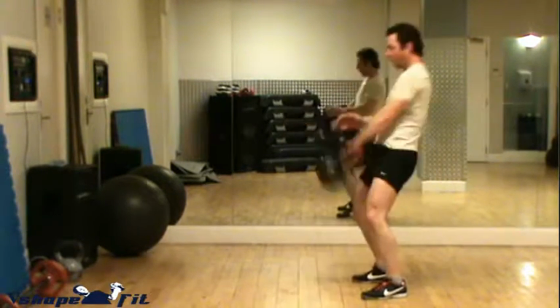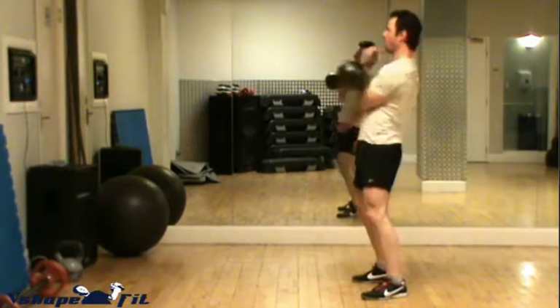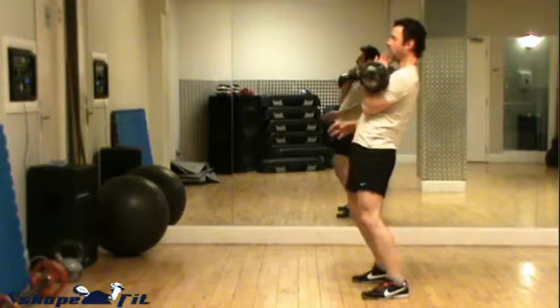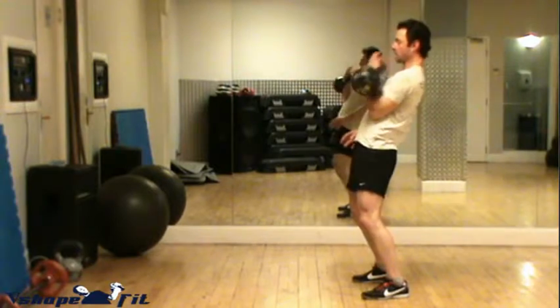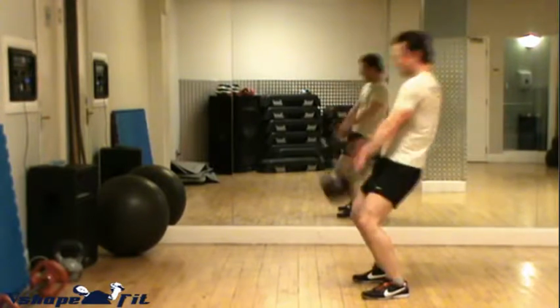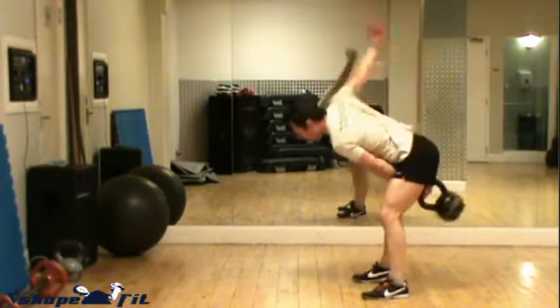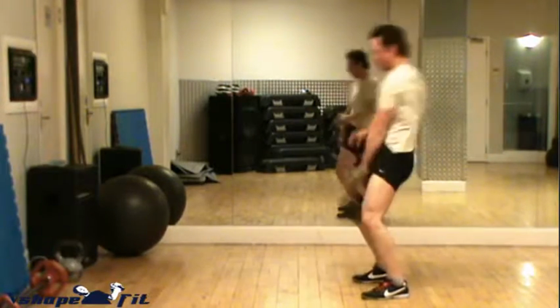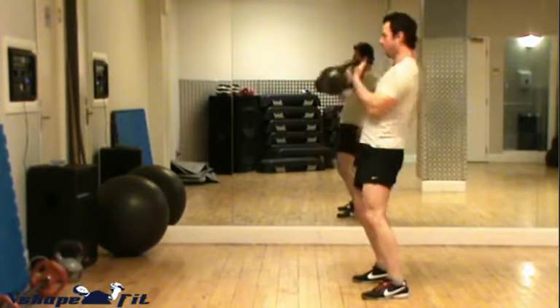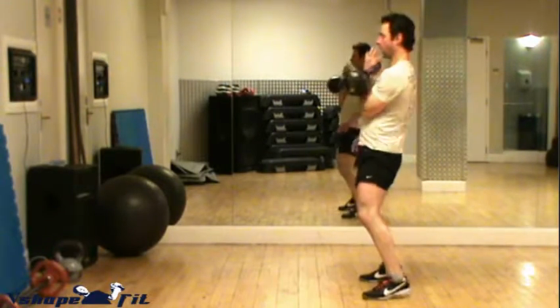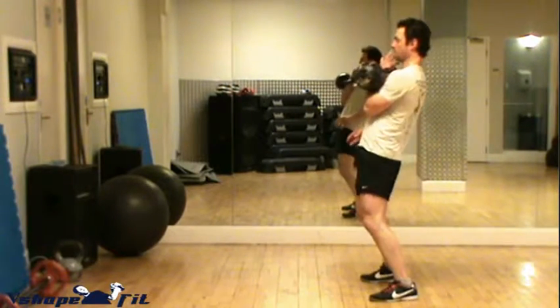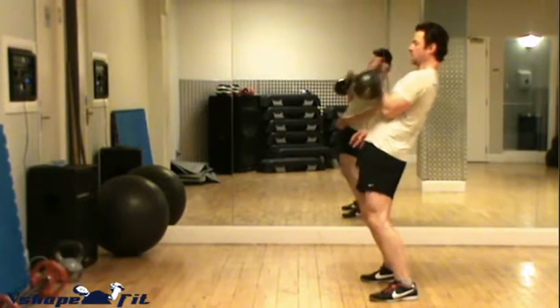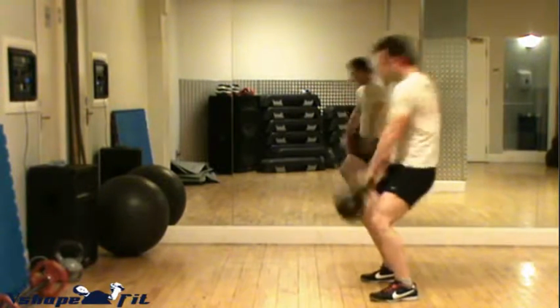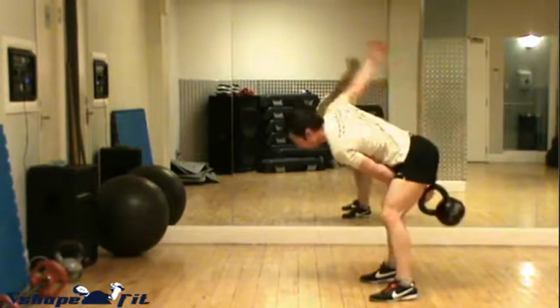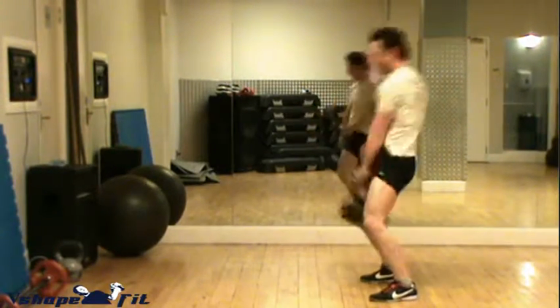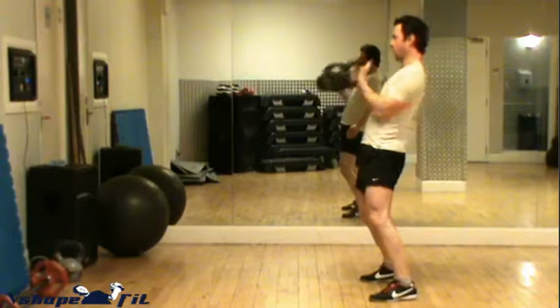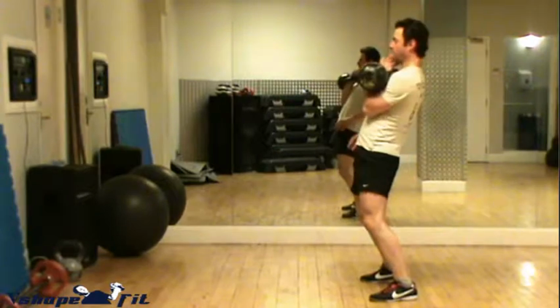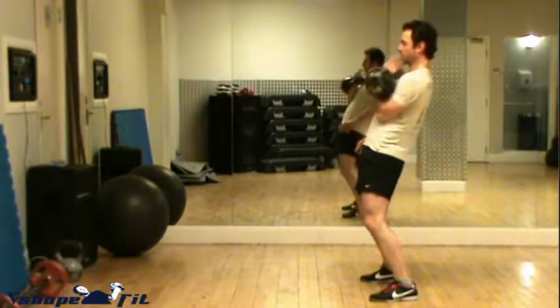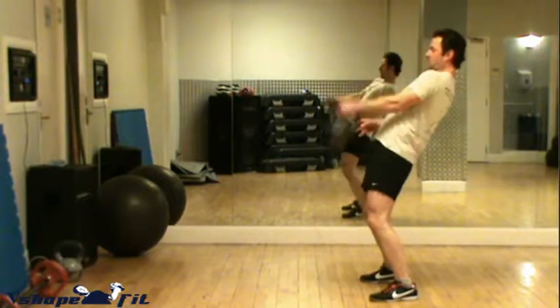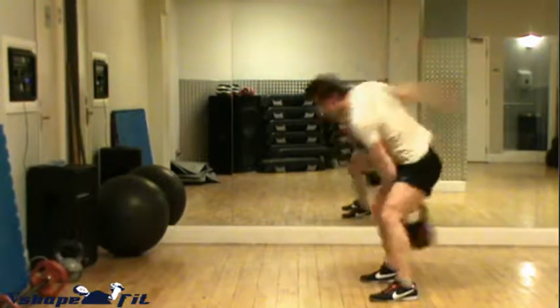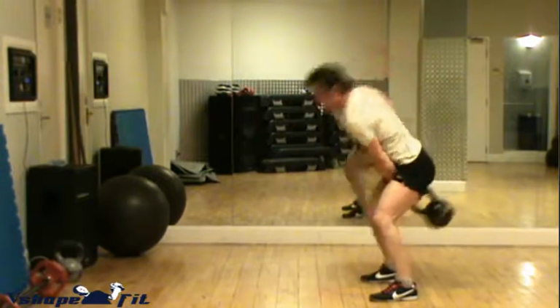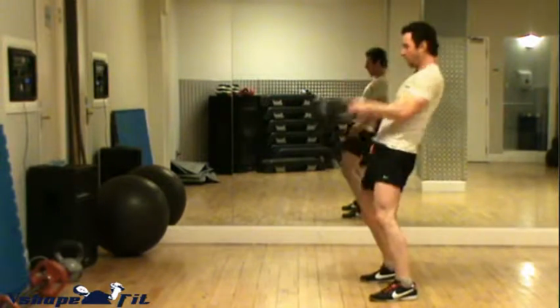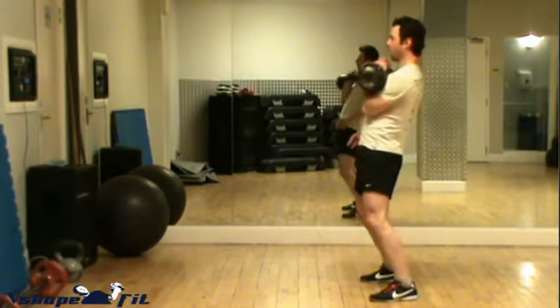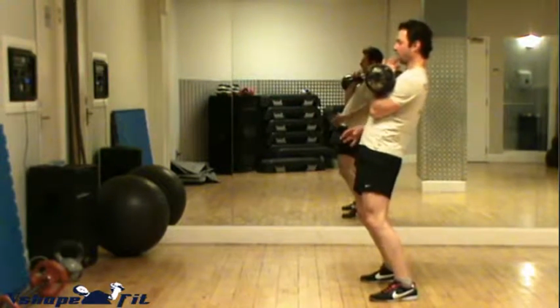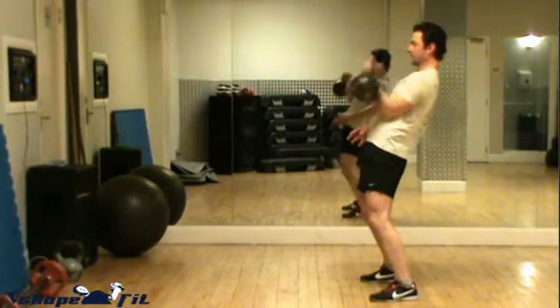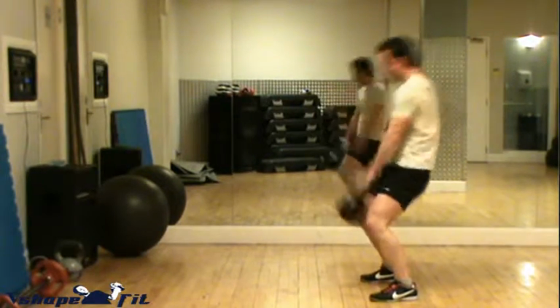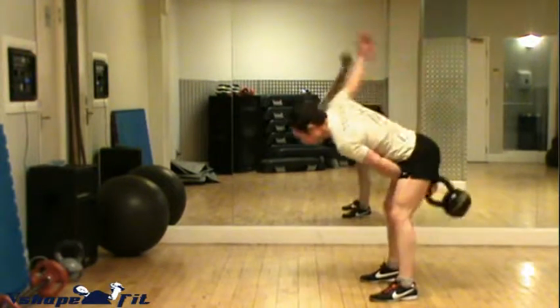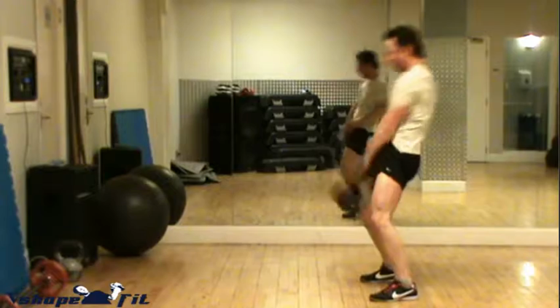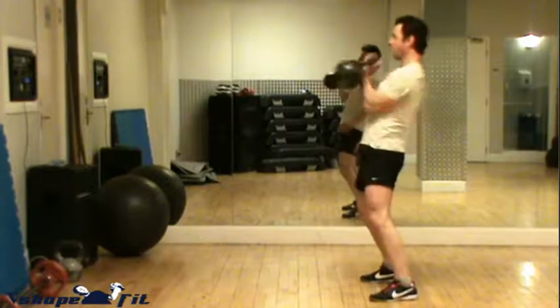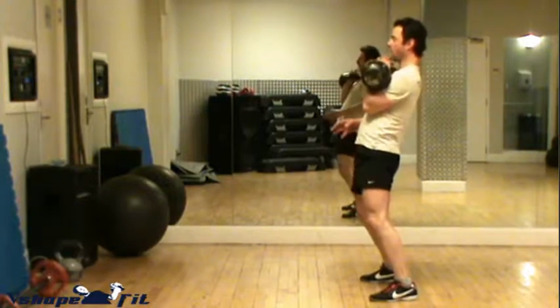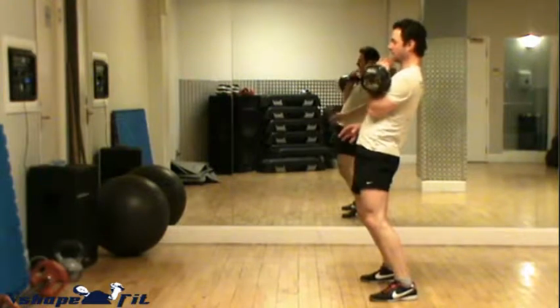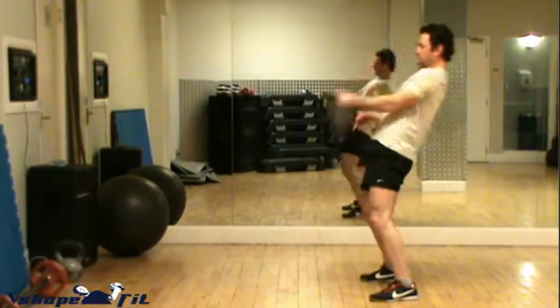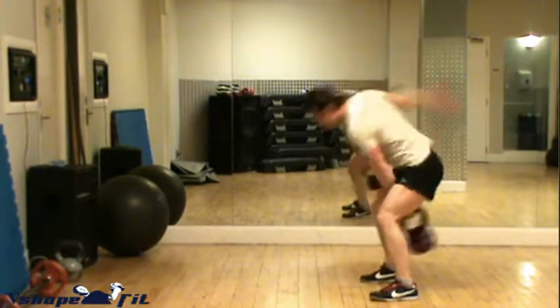Make sure that the prime movers with this exercise are the hip extensors — the gluteal muscles and hamstrings — and also make sure to recruit the abdominal wall muscles properly to stabilize the spine. Enjoy.